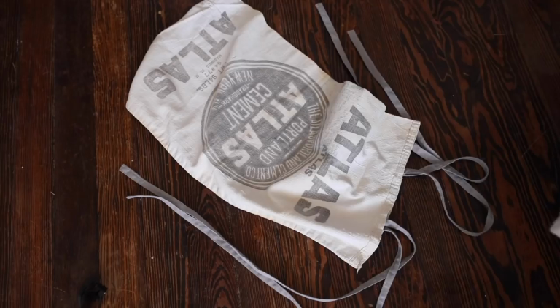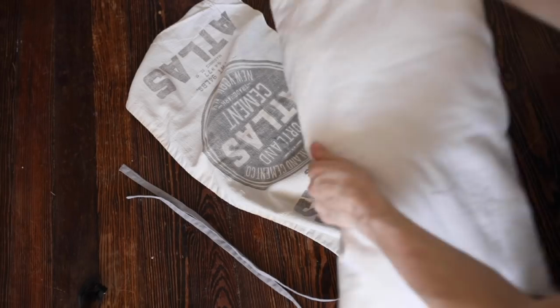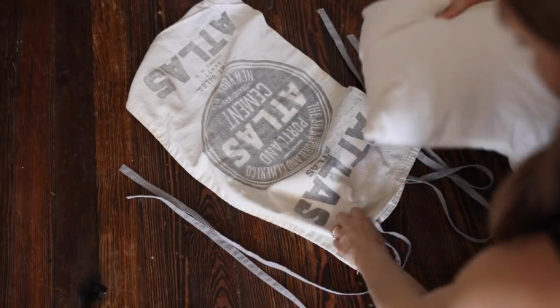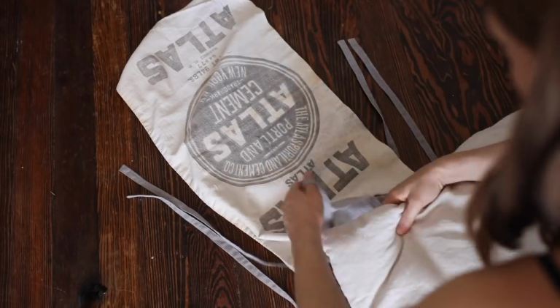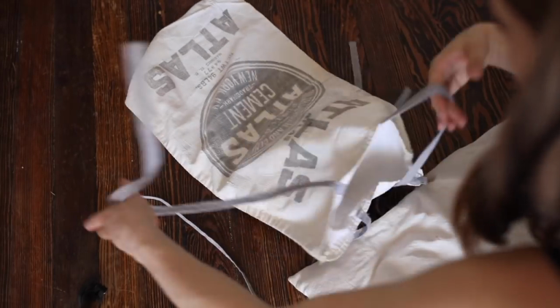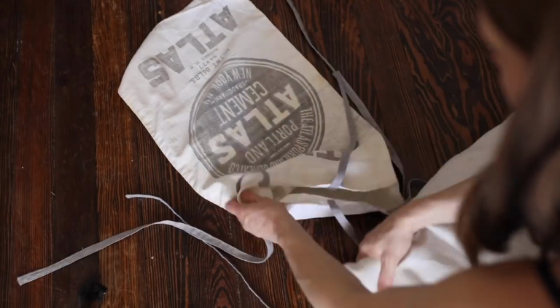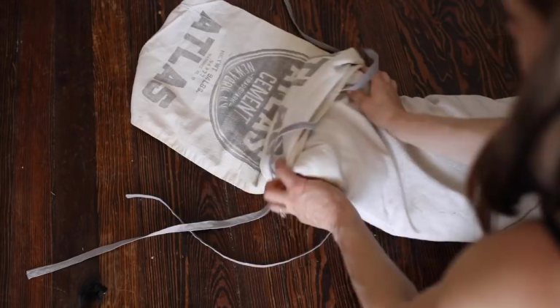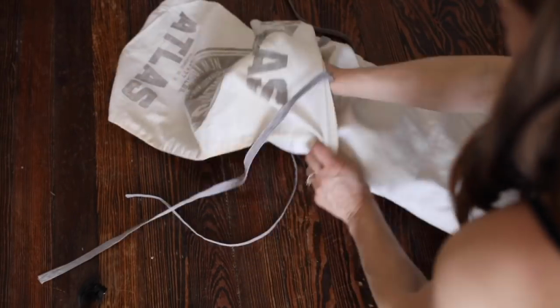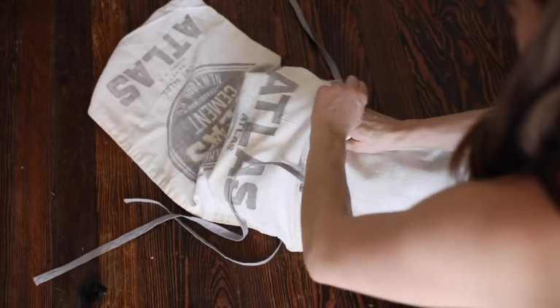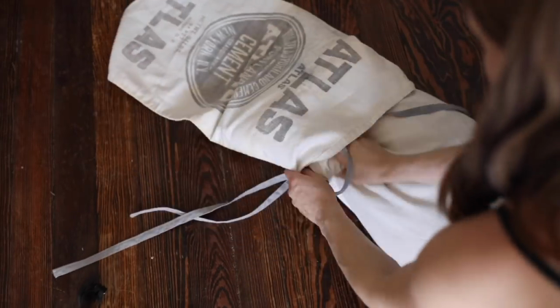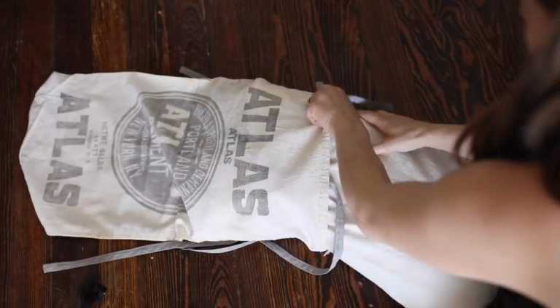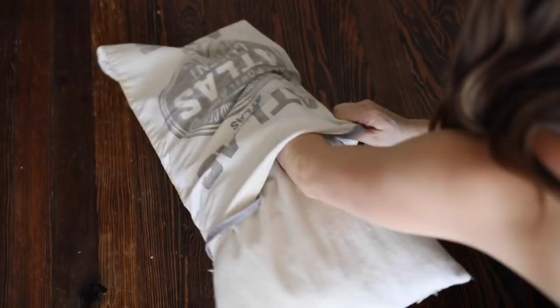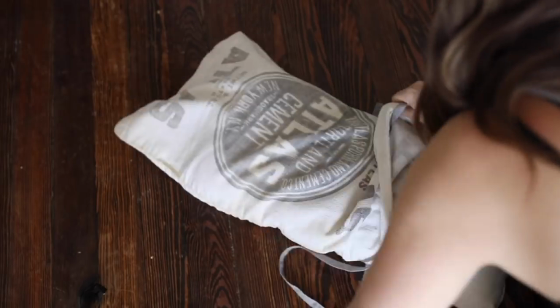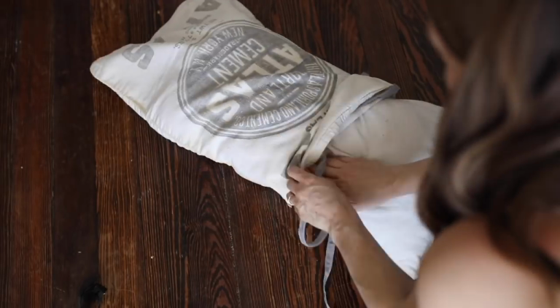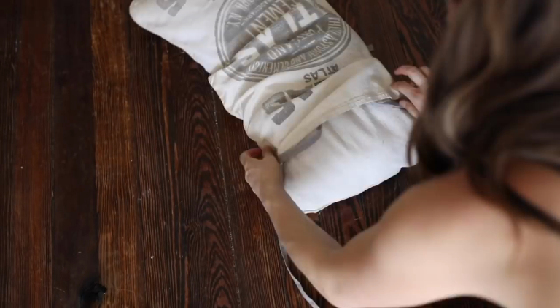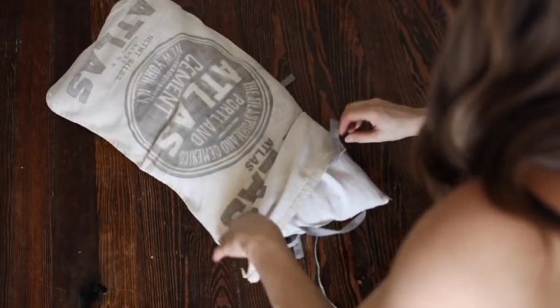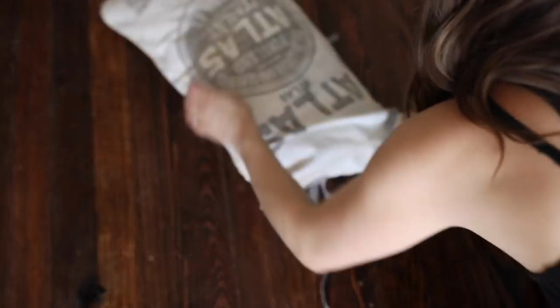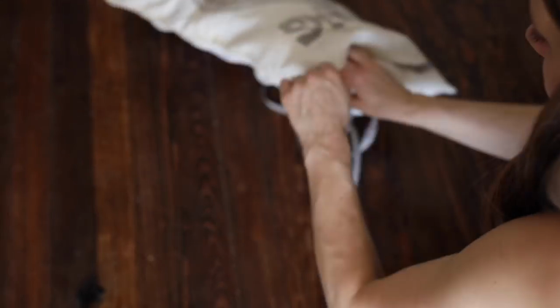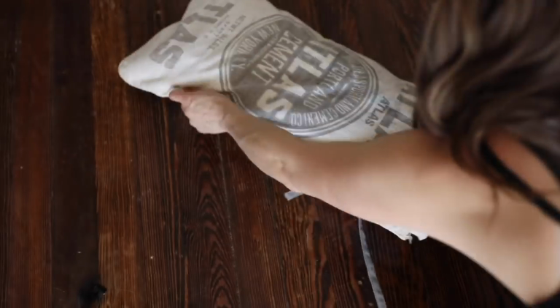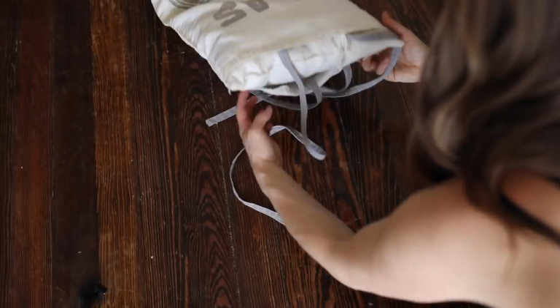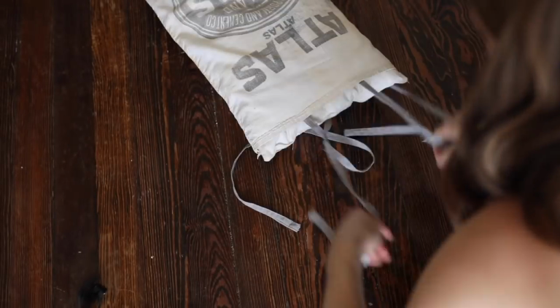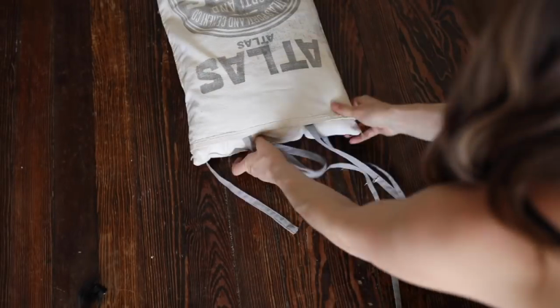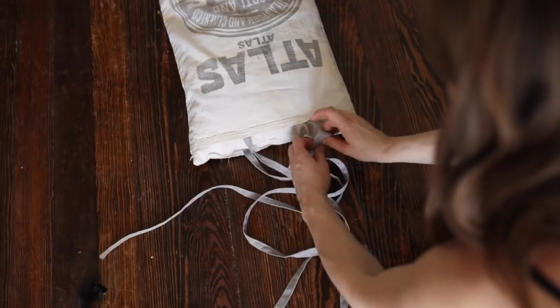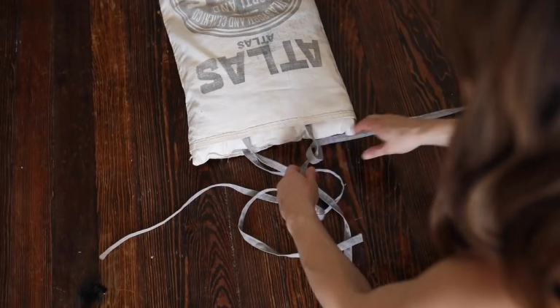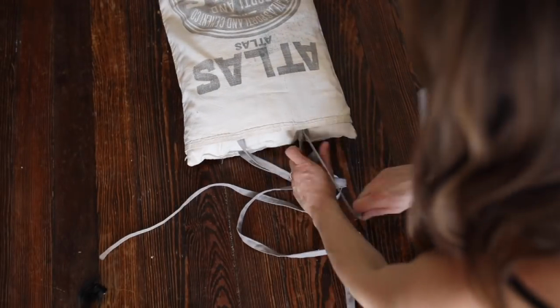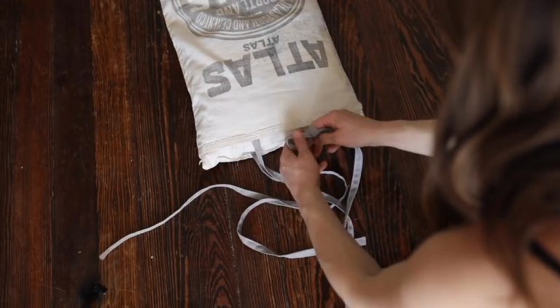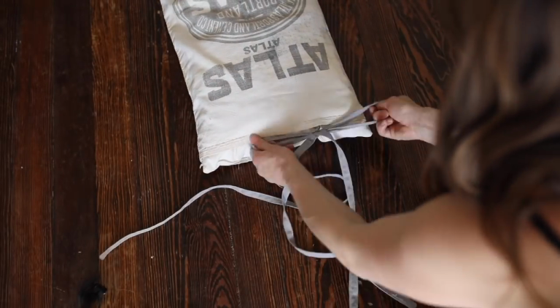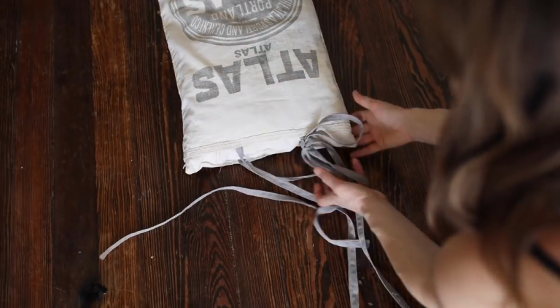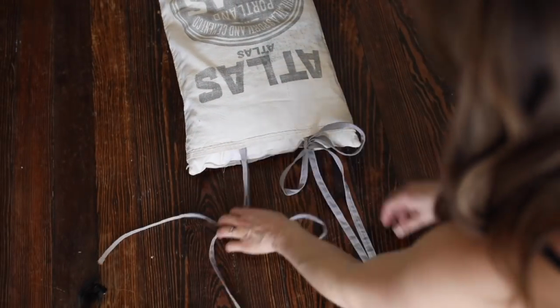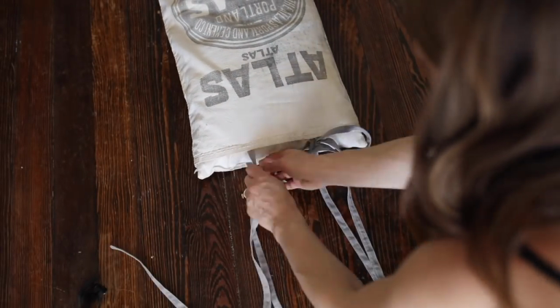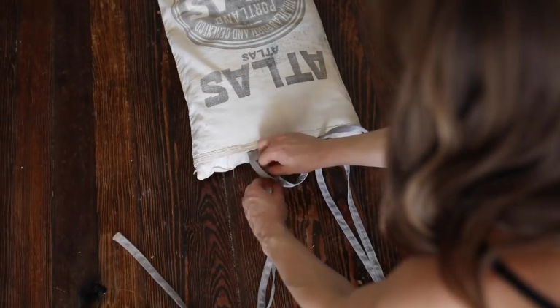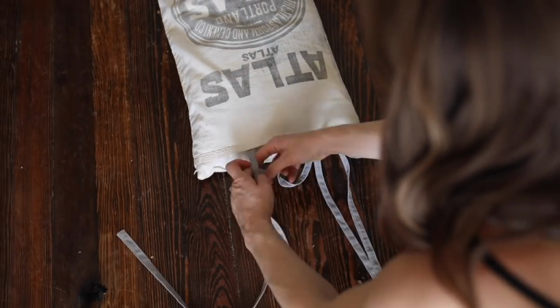Next, I stuffed it with my drop cloth insert that I showed you how to make in a previous video tutorial and tied the linen ribbons.